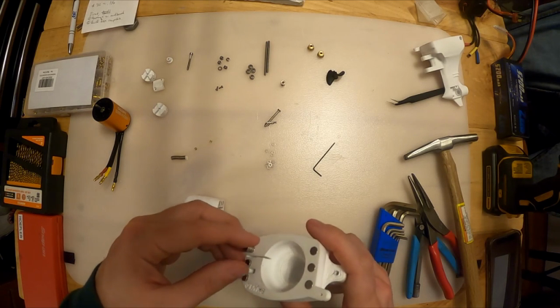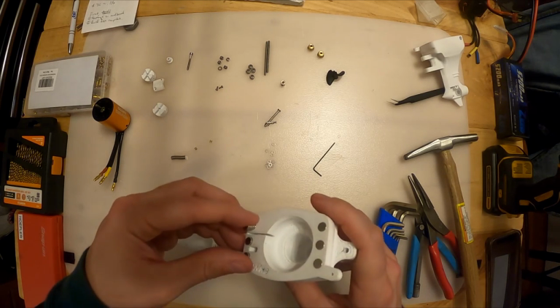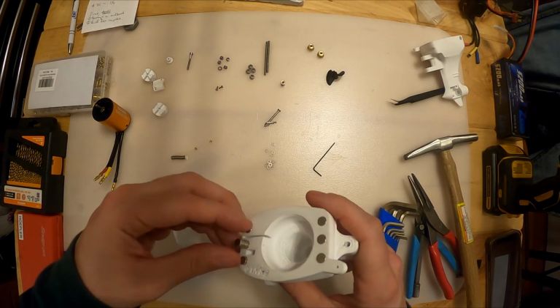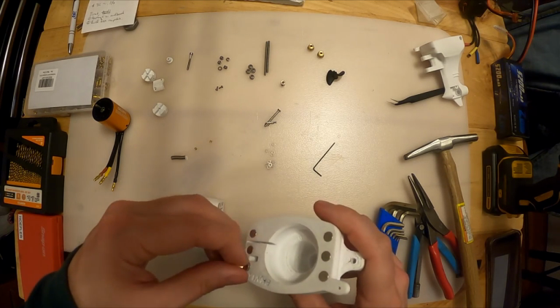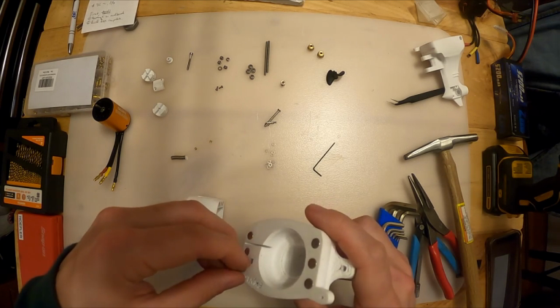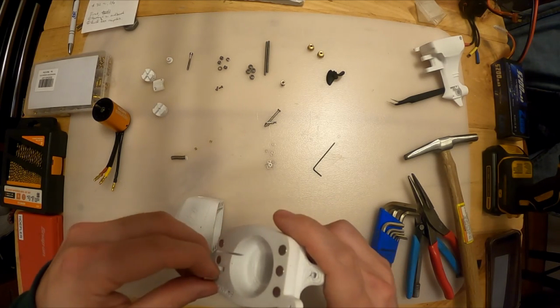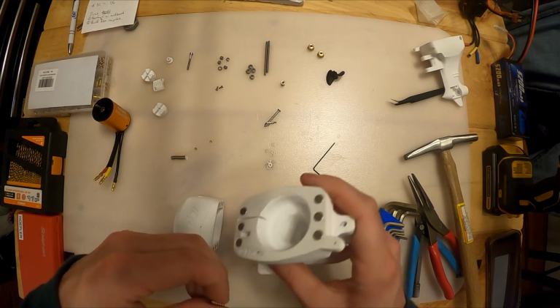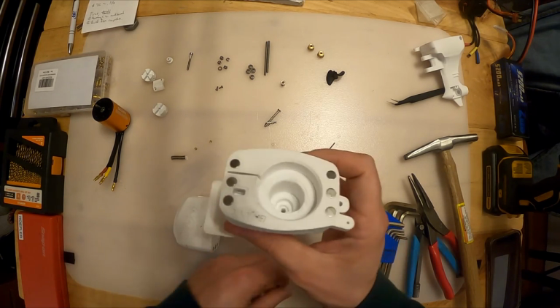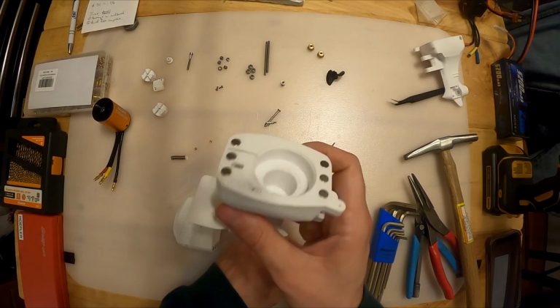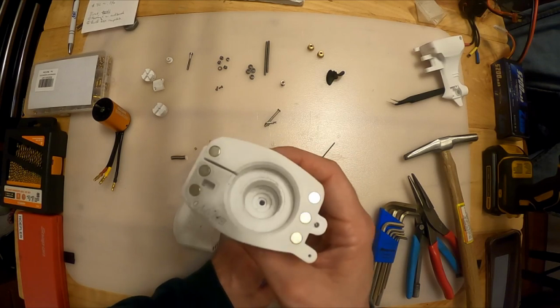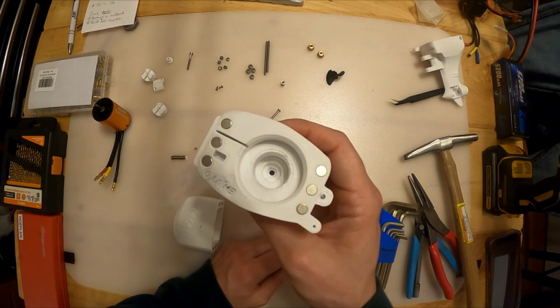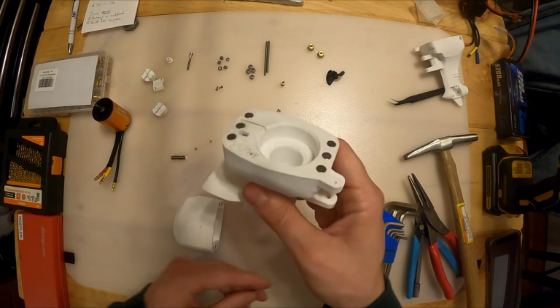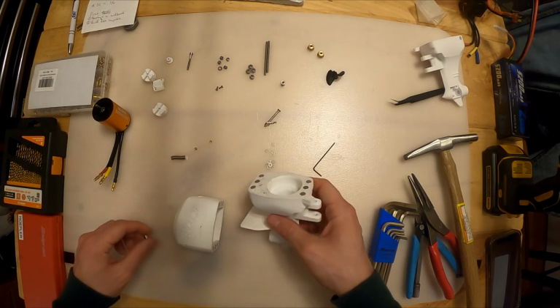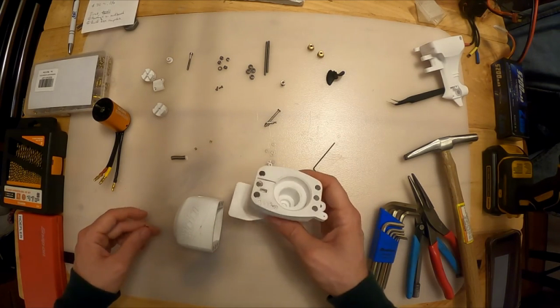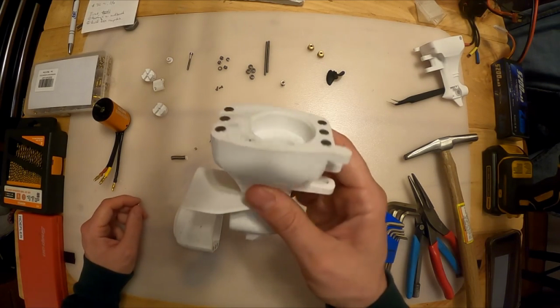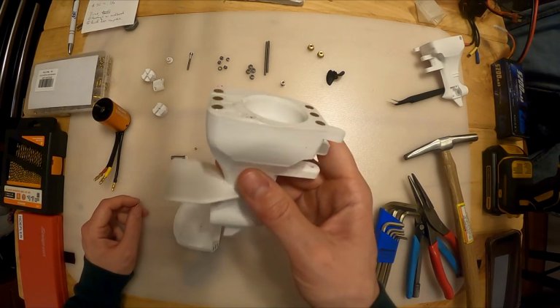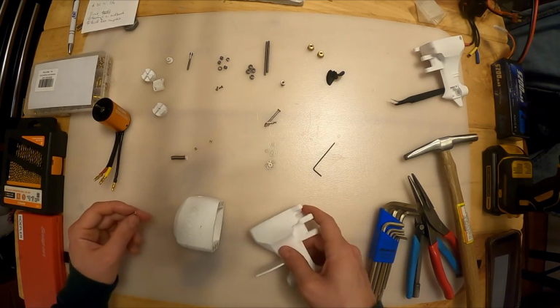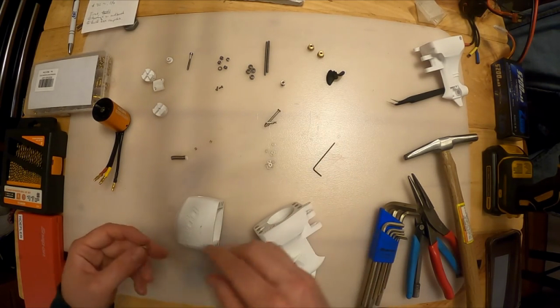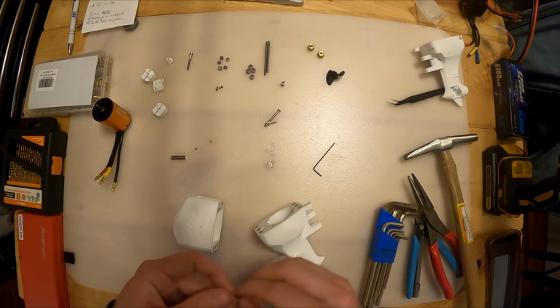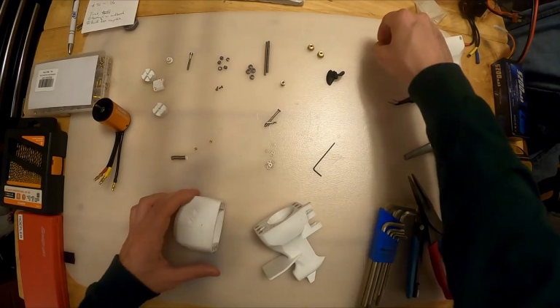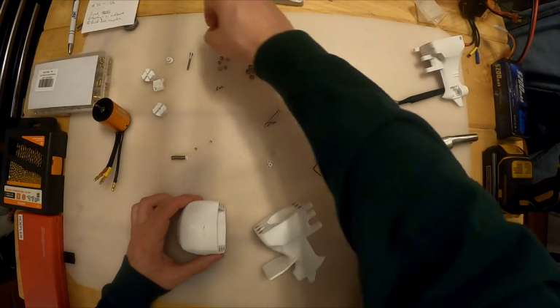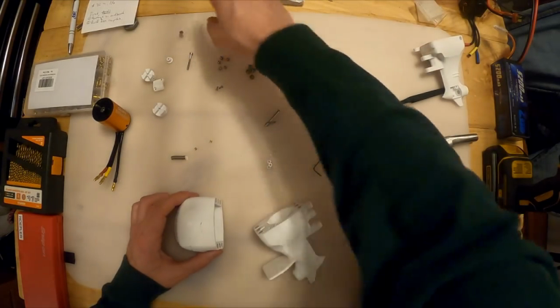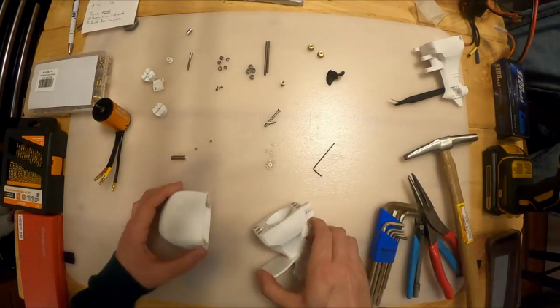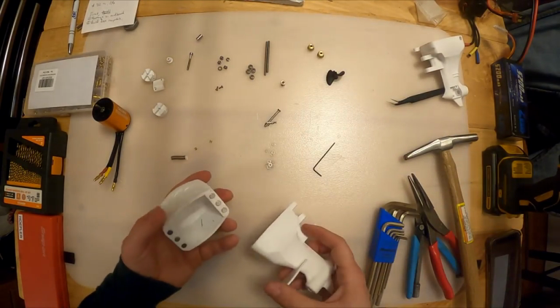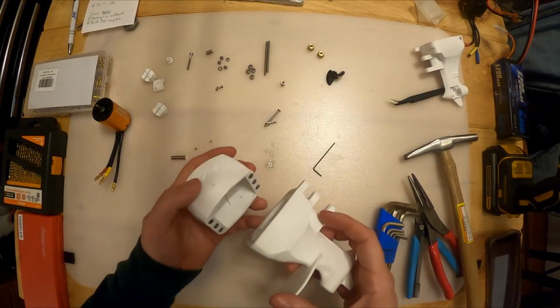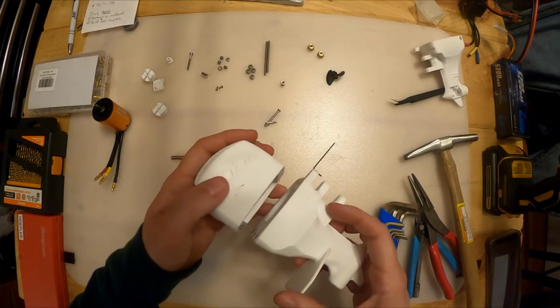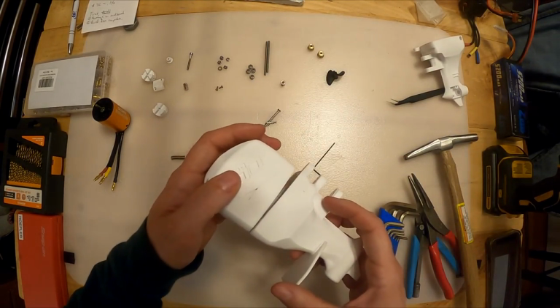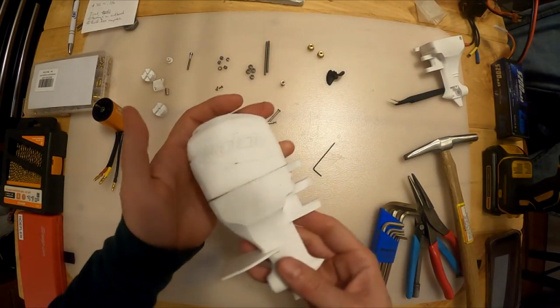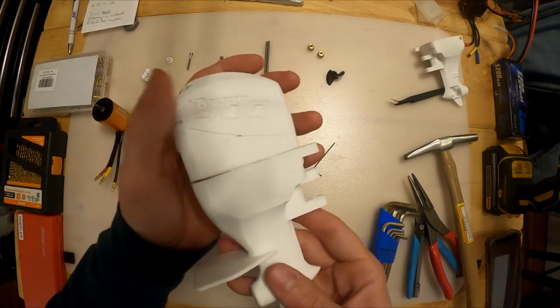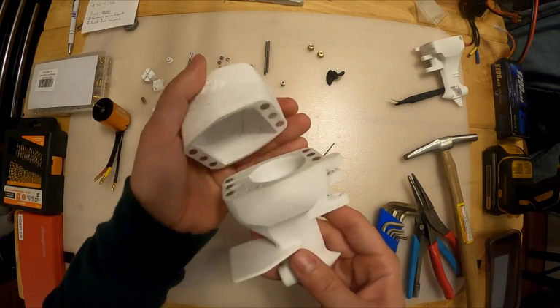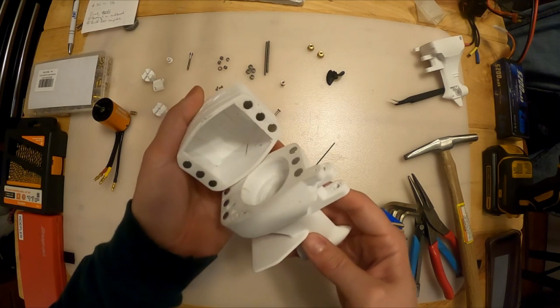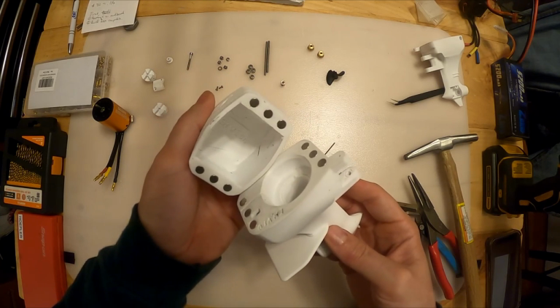Measure twice, cut once on this one, because you're going to find it really hard to get those magnets out - it's actually impossible without destroying it. So make sure you've got that right. Through the magic of daytime television, I have already done that here.